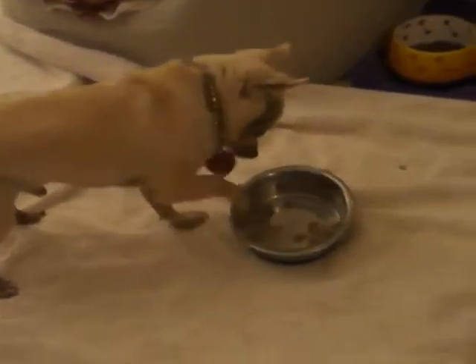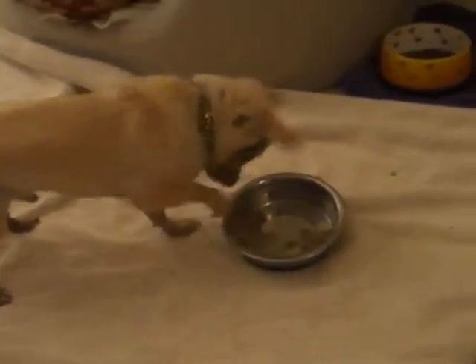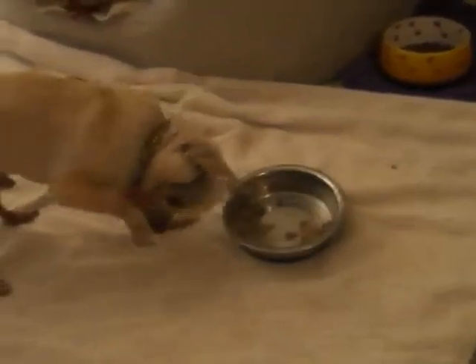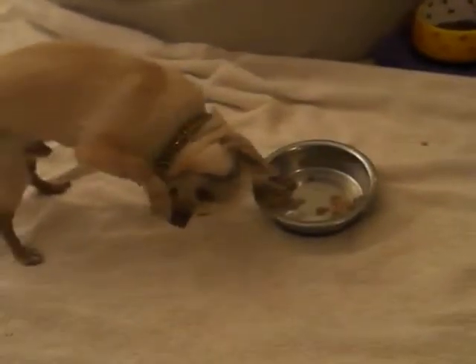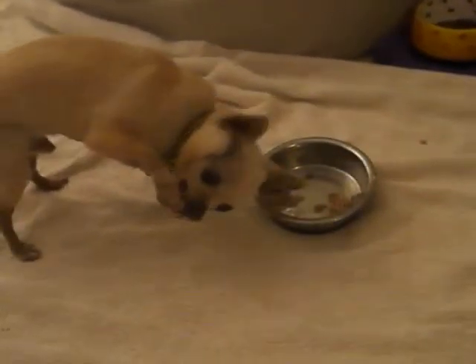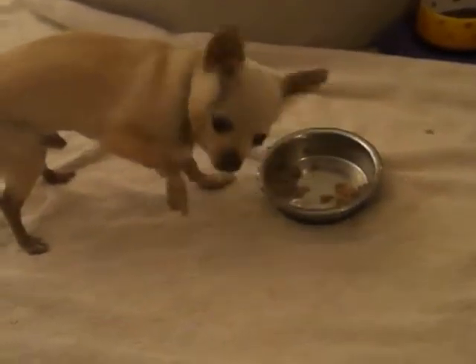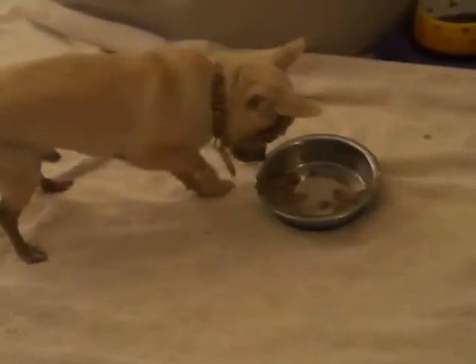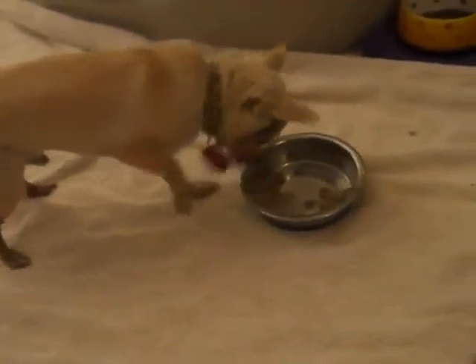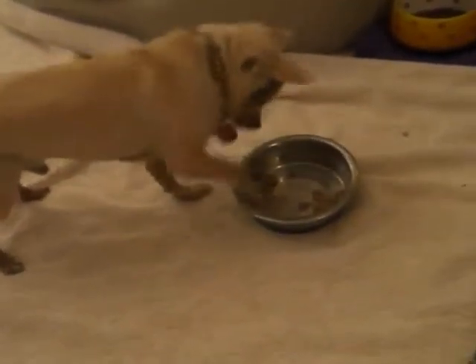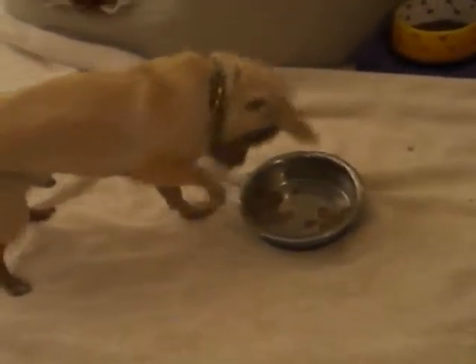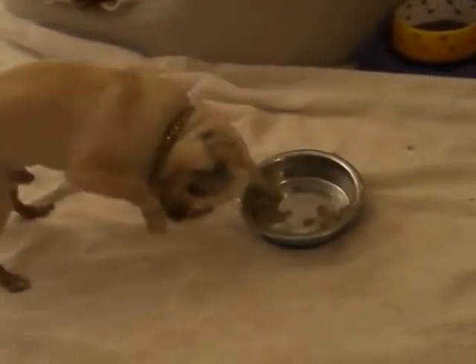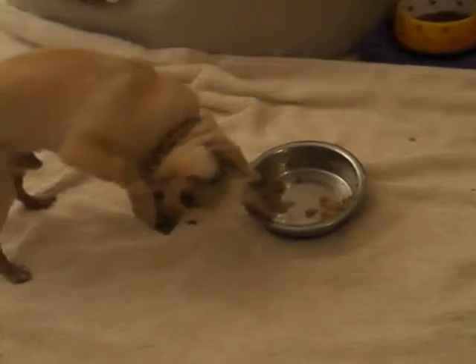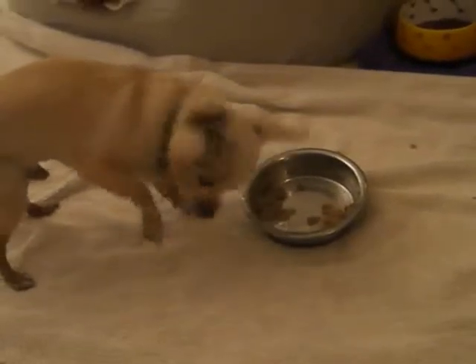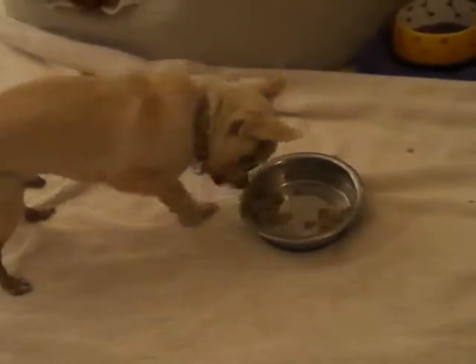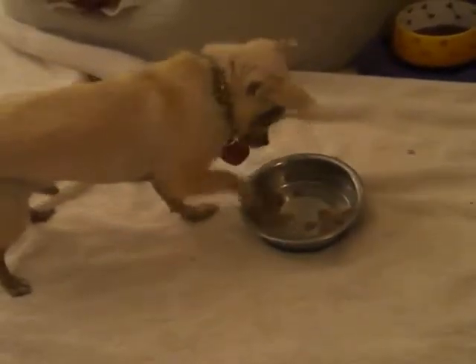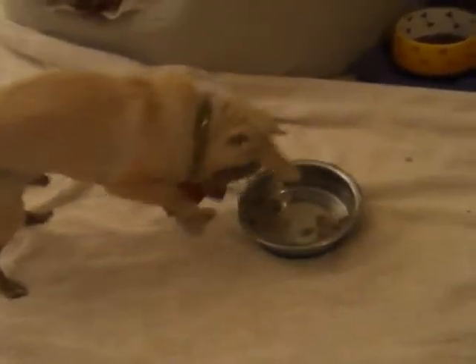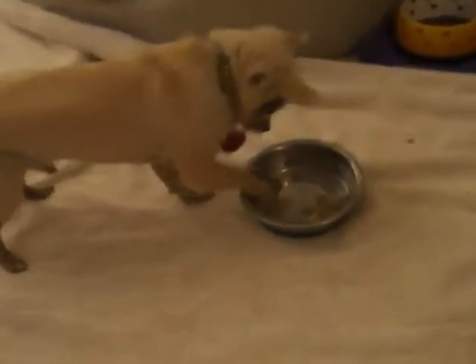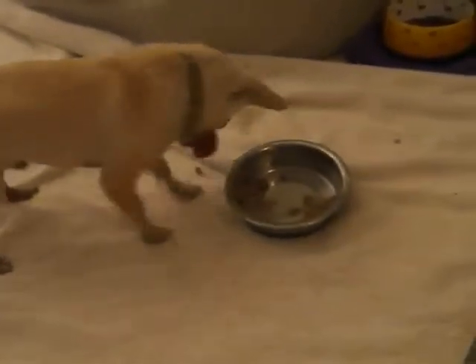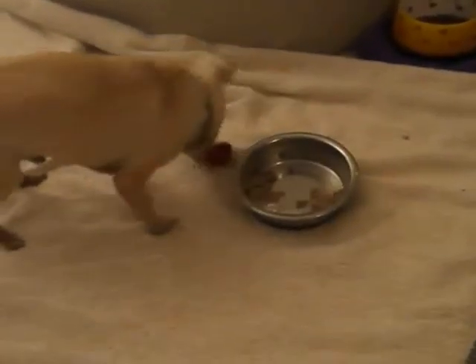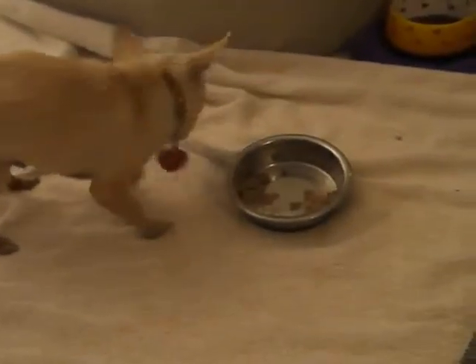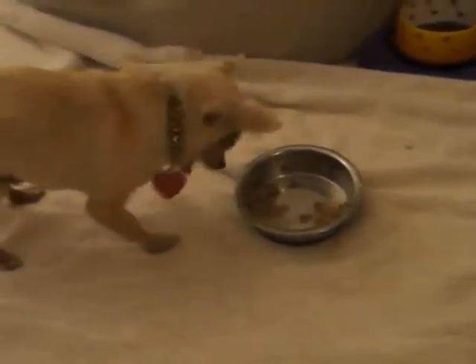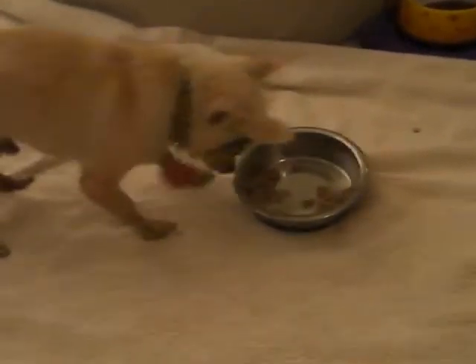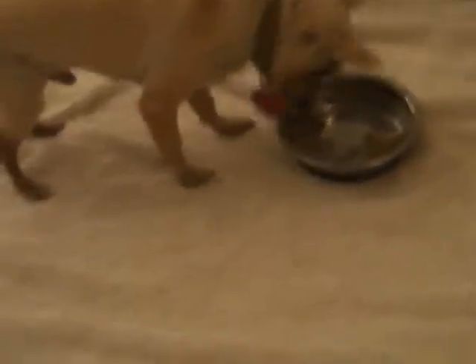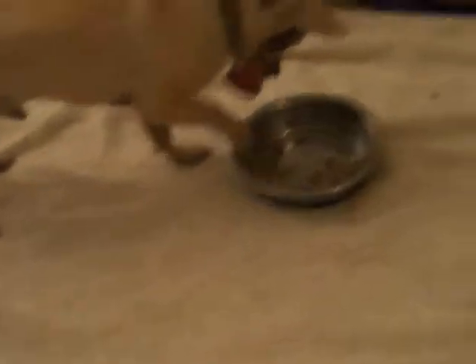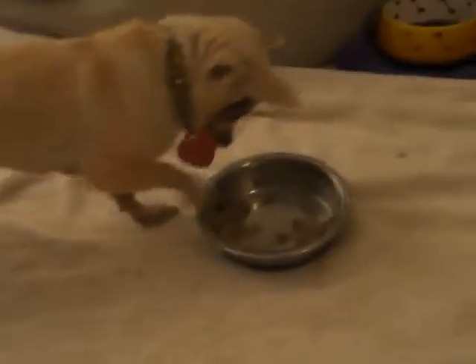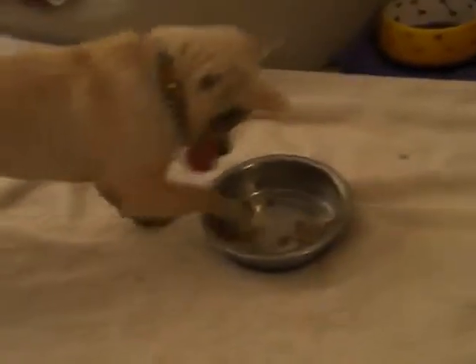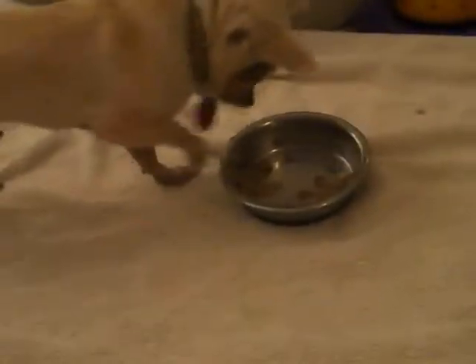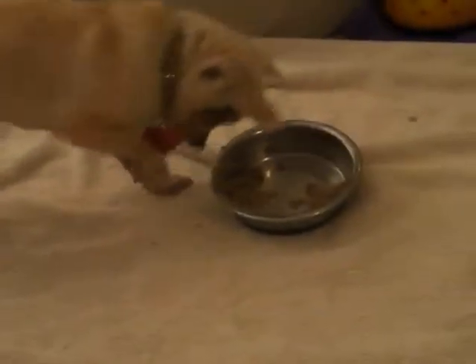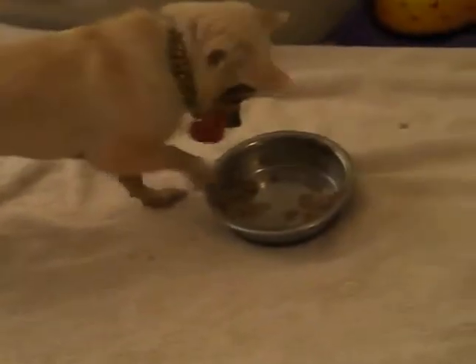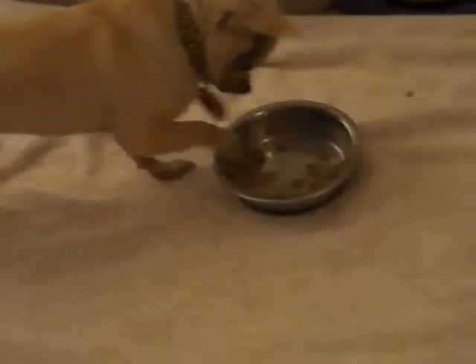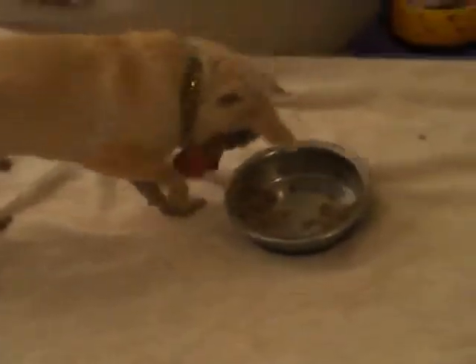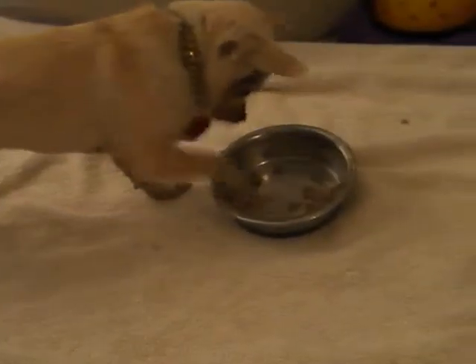And so is the process of Dexter eating. Licks it off the bottom of his paw. I think if I gave him silverware, he'd probably use them.